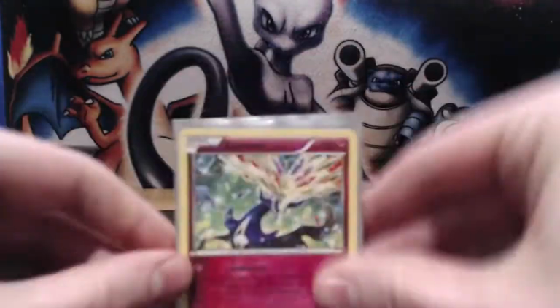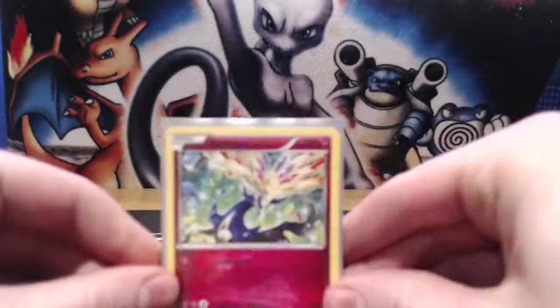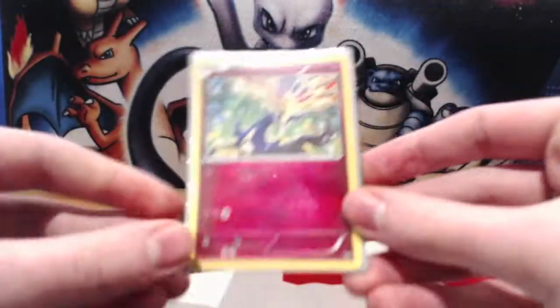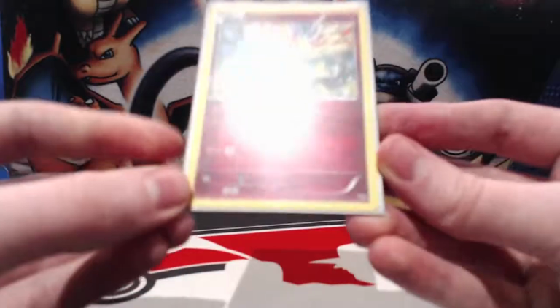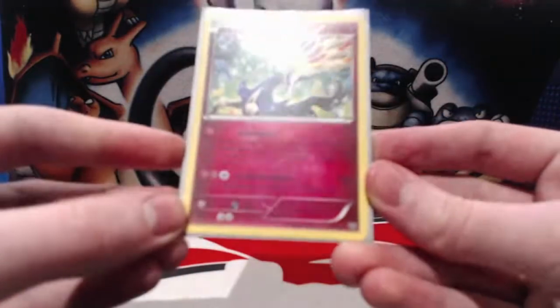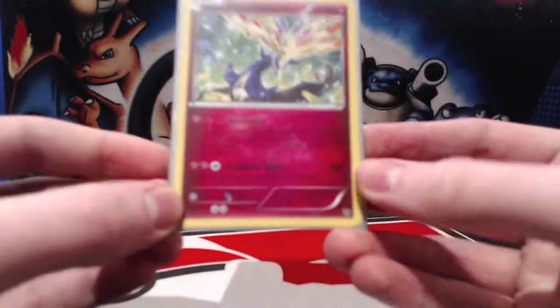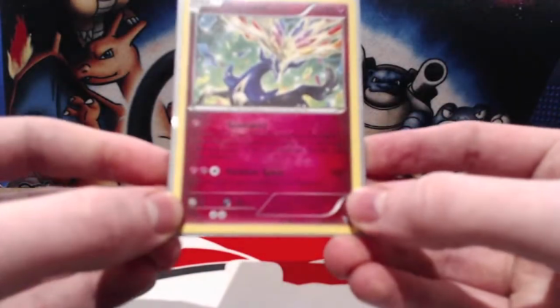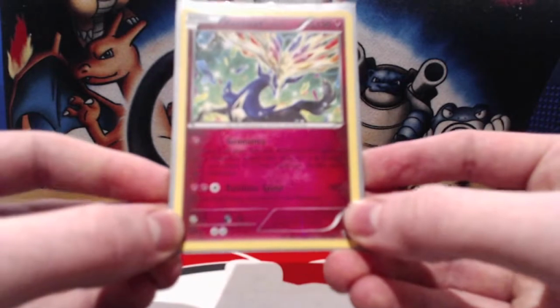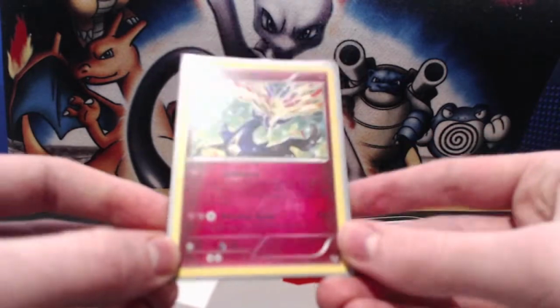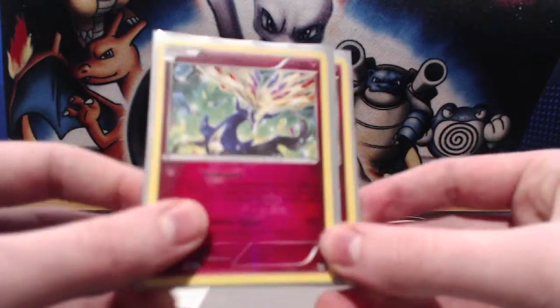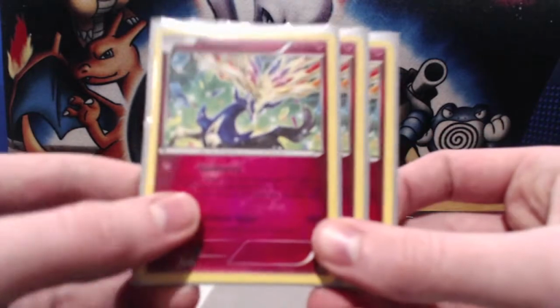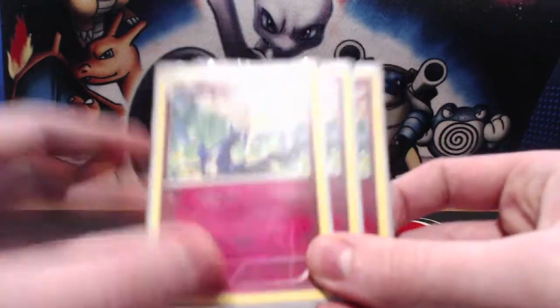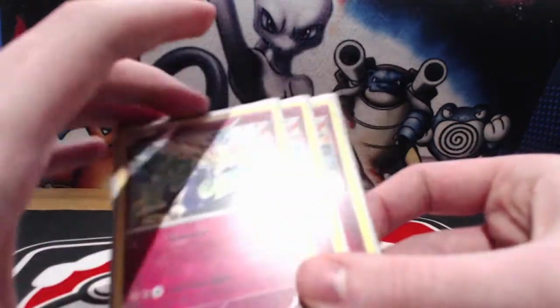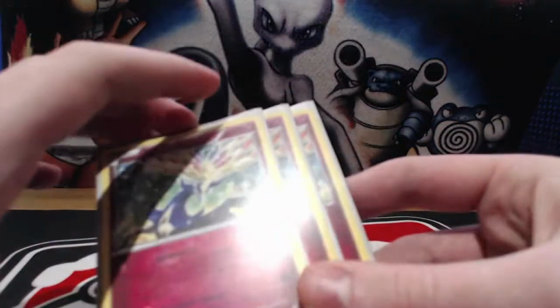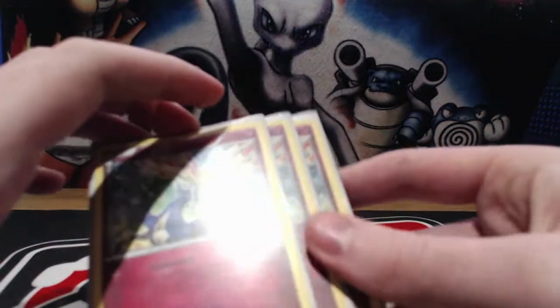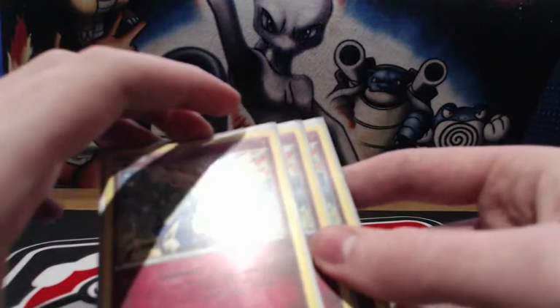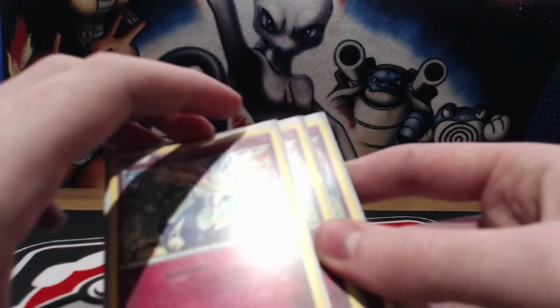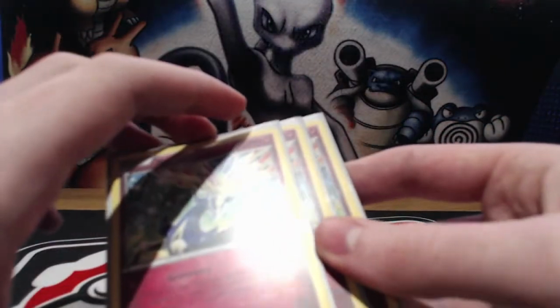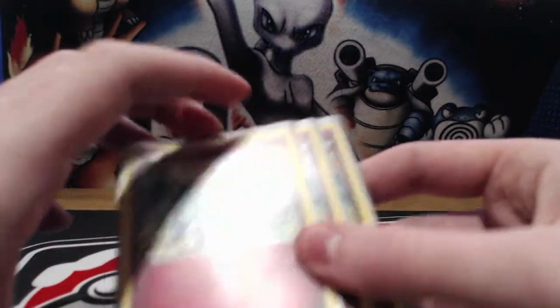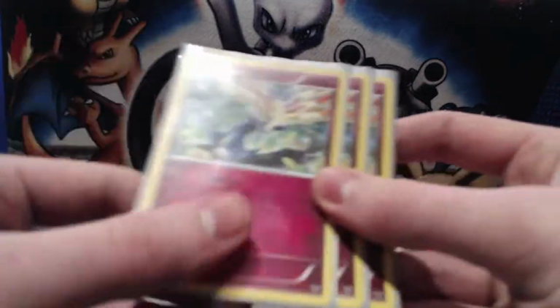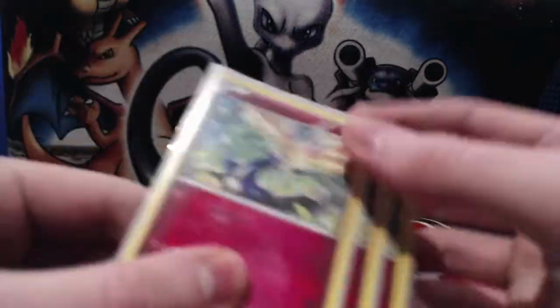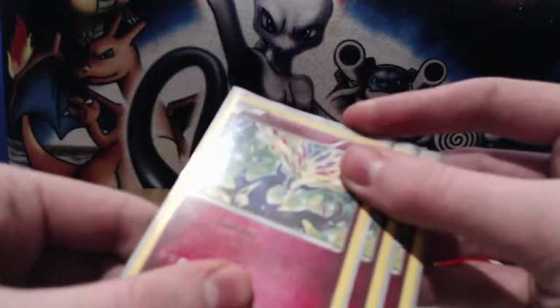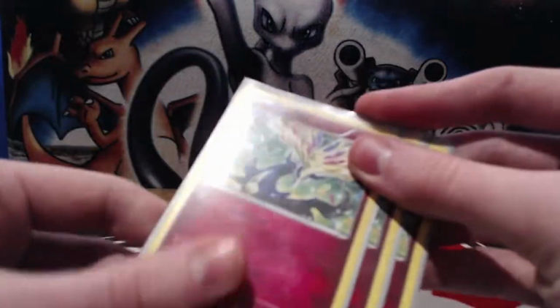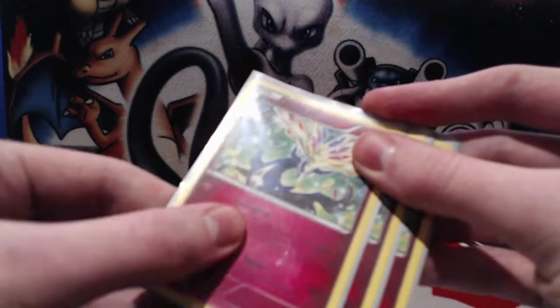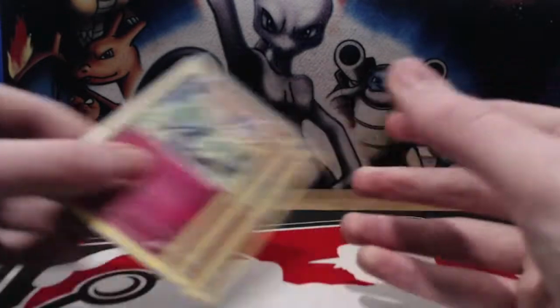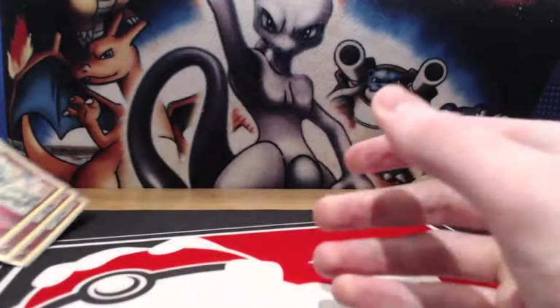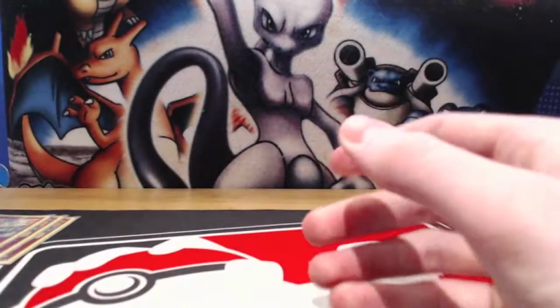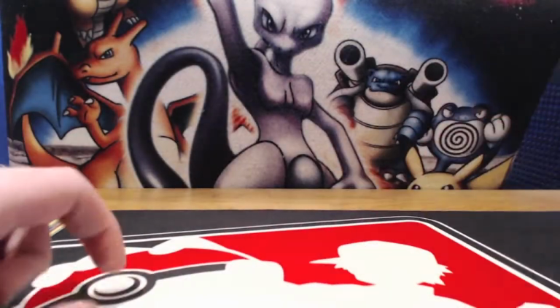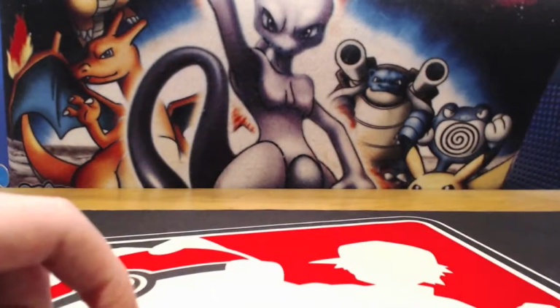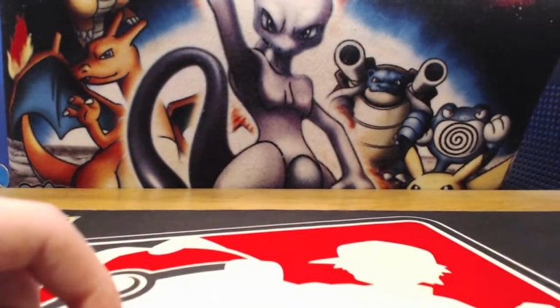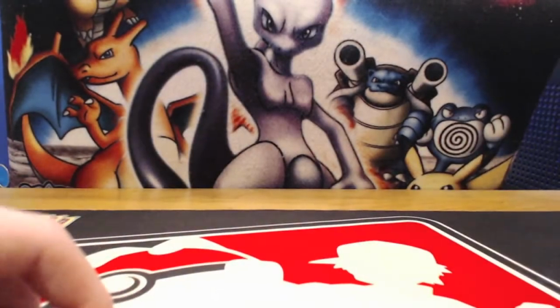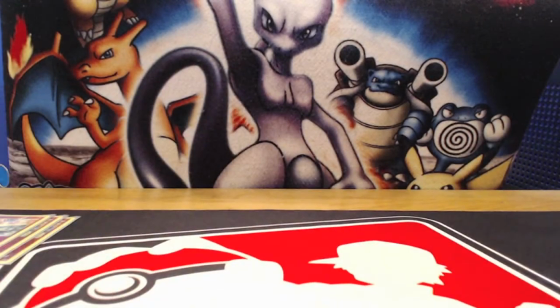We can also use Rainbow Spear for 100, and we can get through stuff like Siglyphs and Suicune because this is an EX focused deck. Other than that, Xerneas is great to attack with.